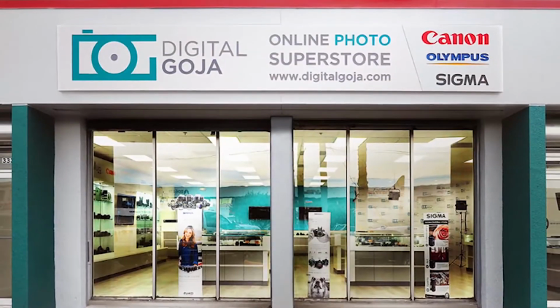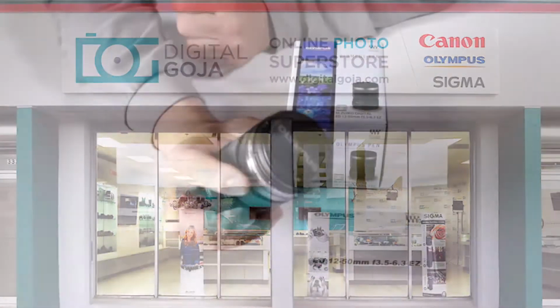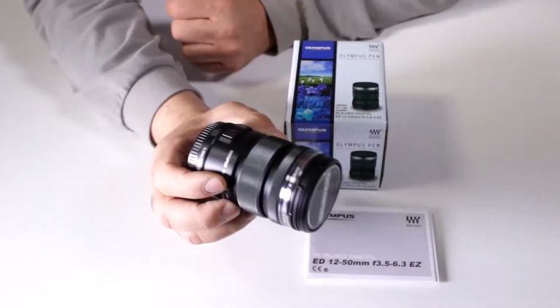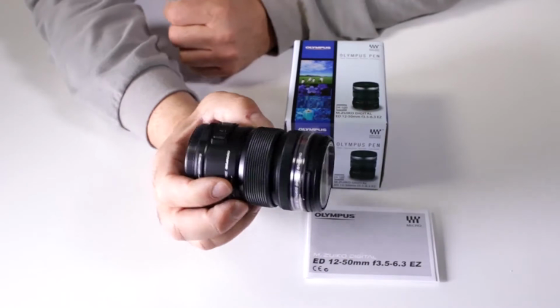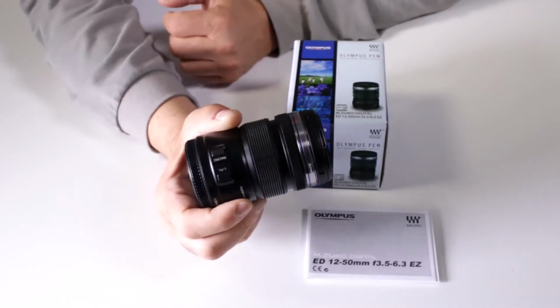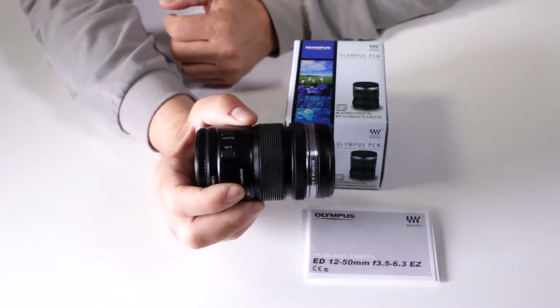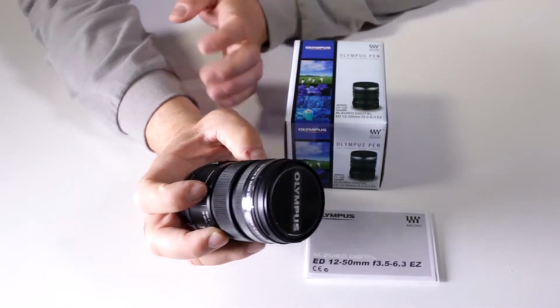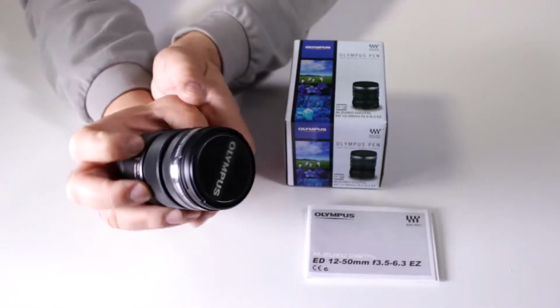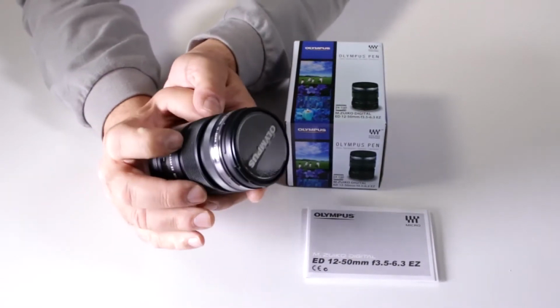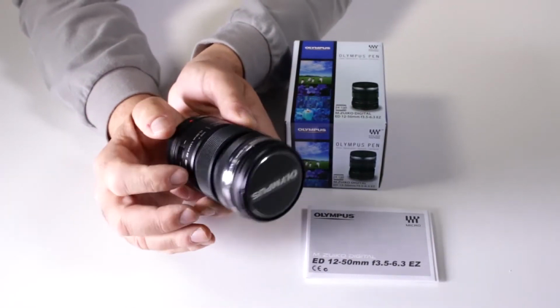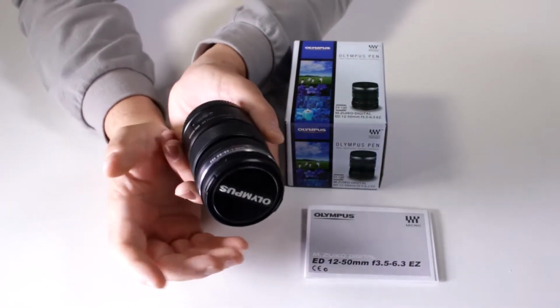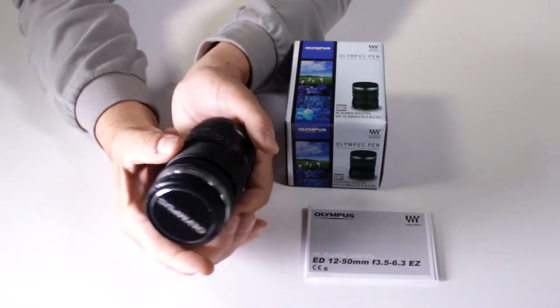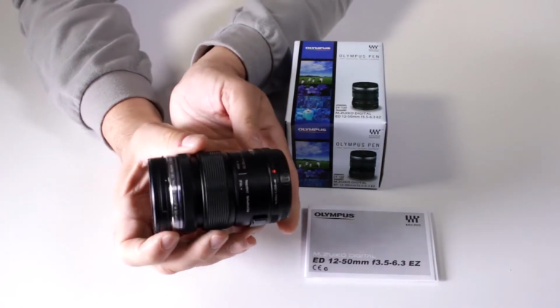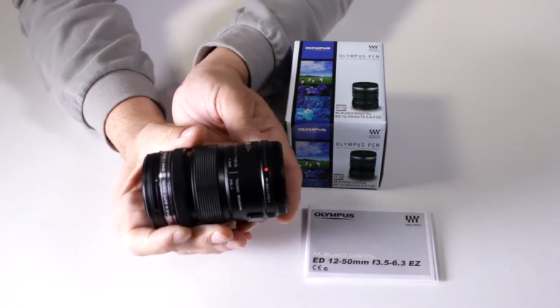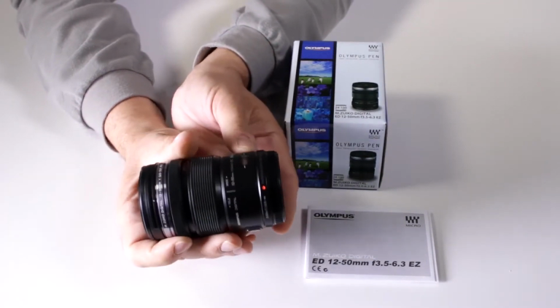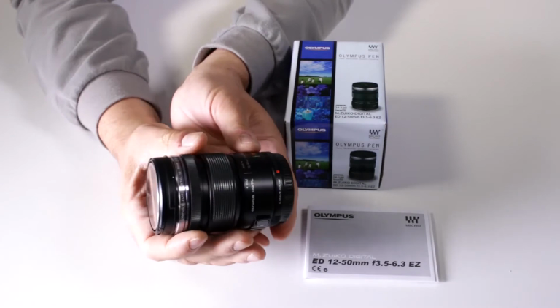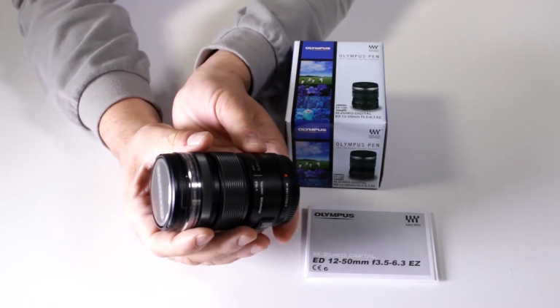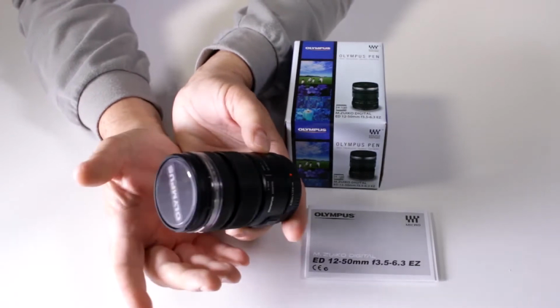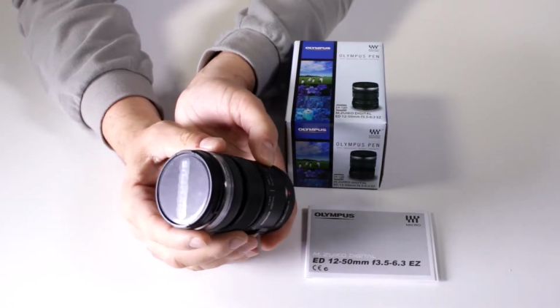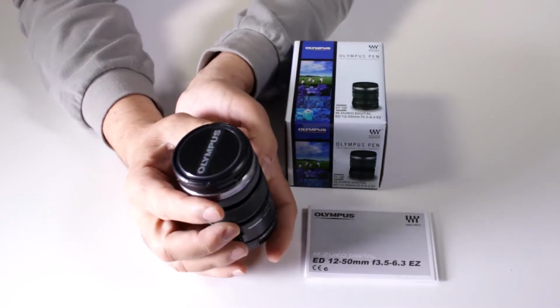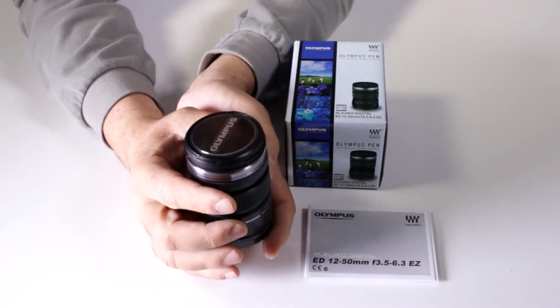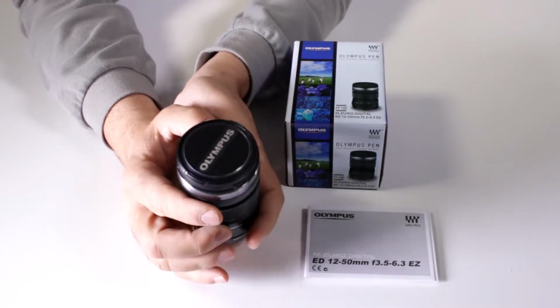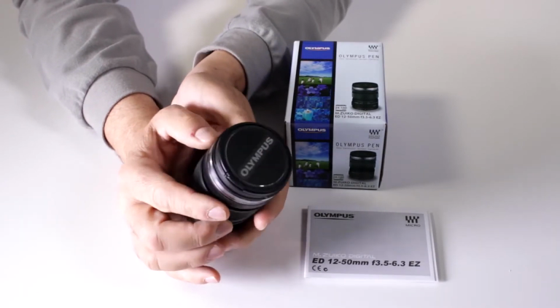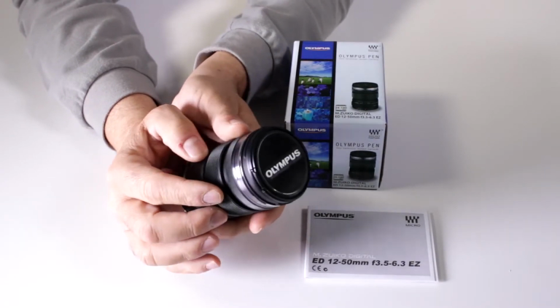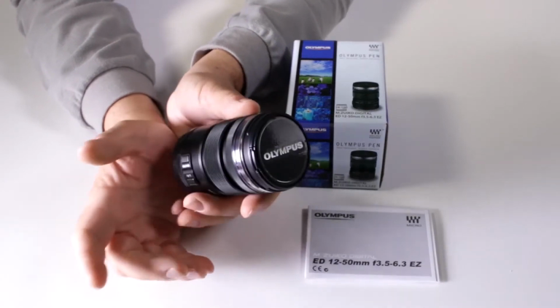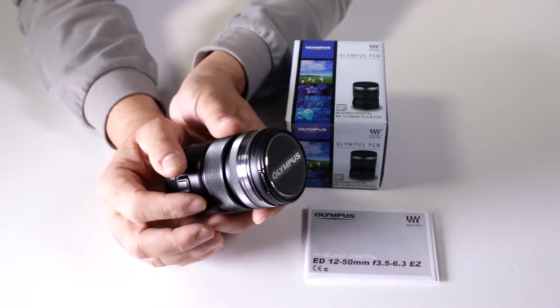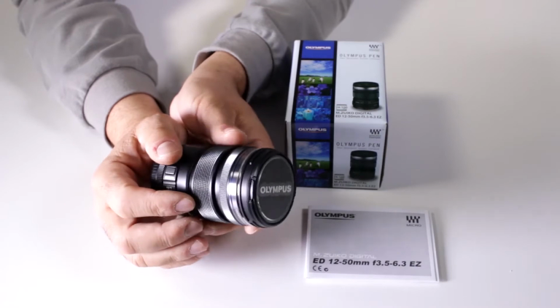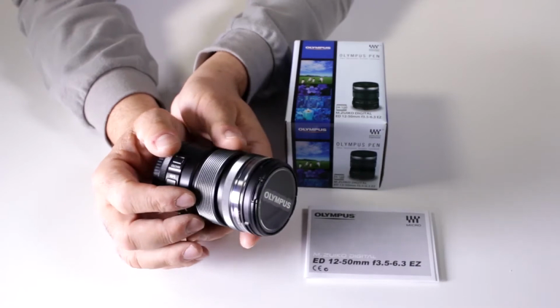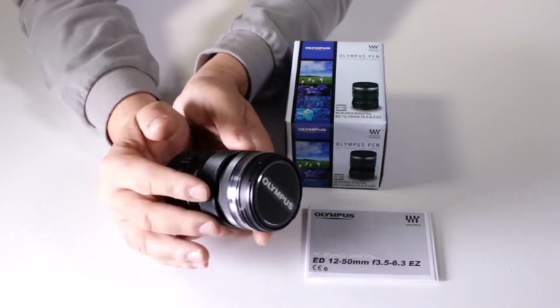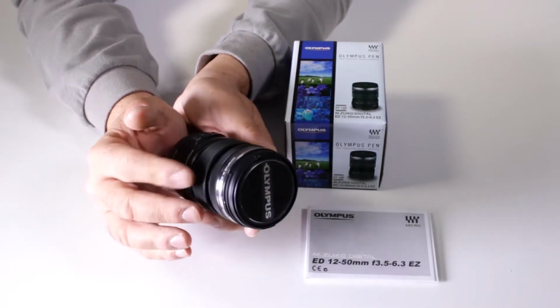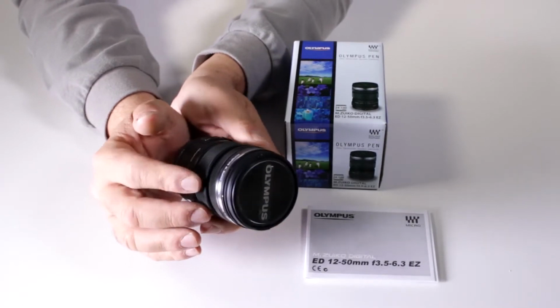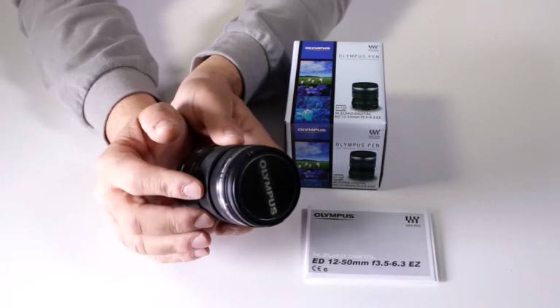This is a micro four-thirds lens, so it's meant to work with all the micro four-thirds cameras on the market — your Olympus, your Panasonic, your Blackmagic Design — all of those will work with this lens.